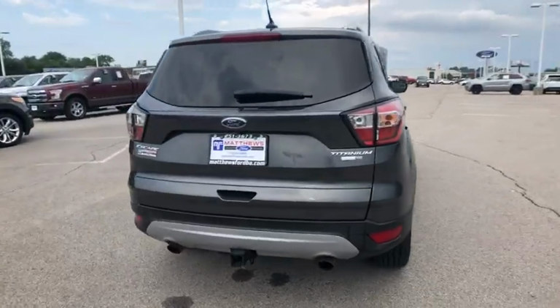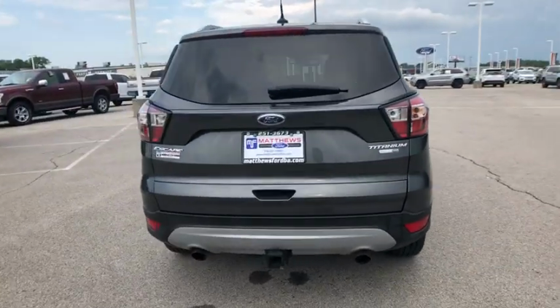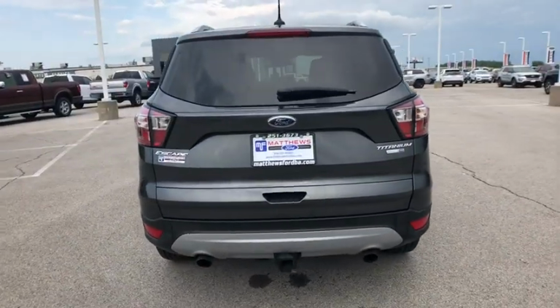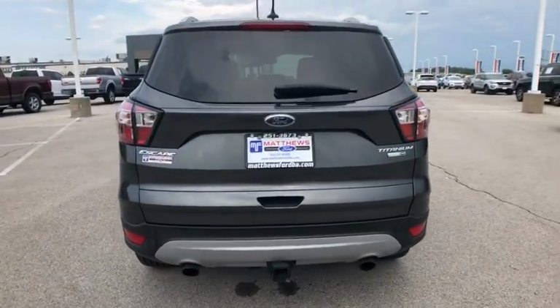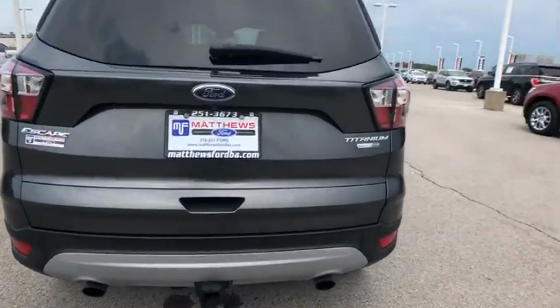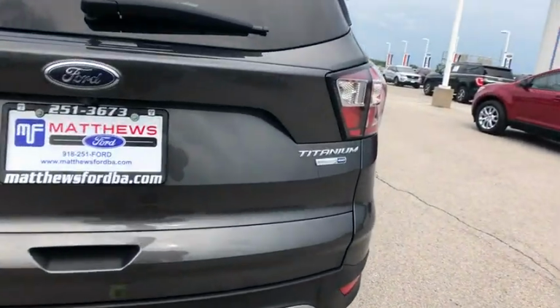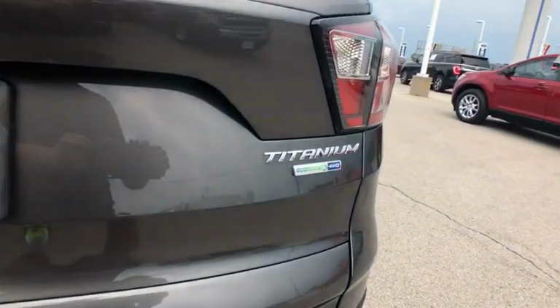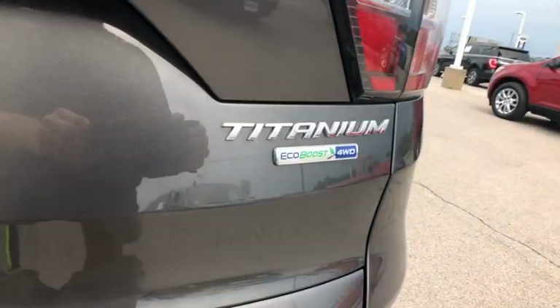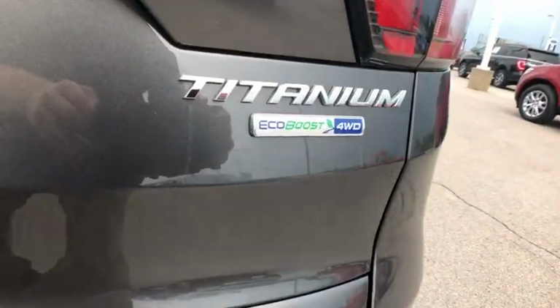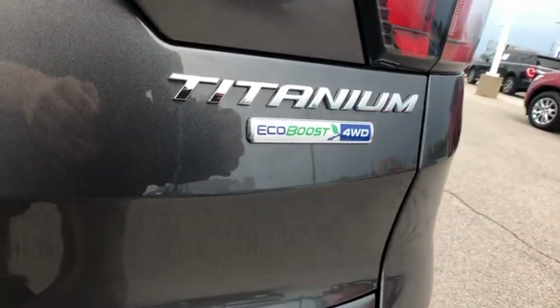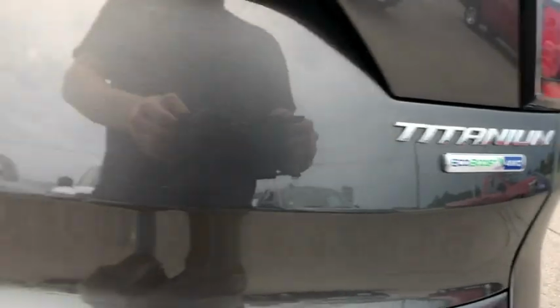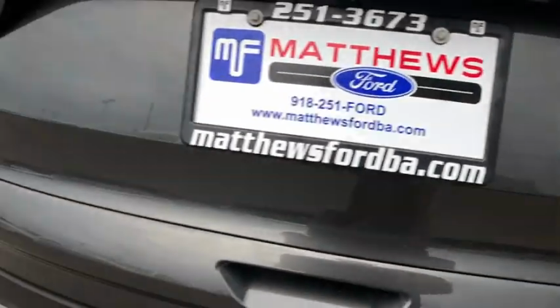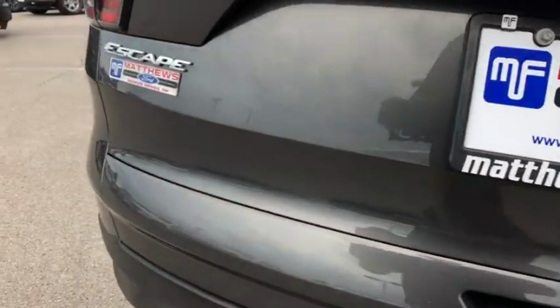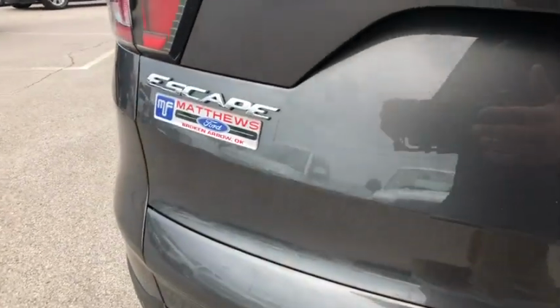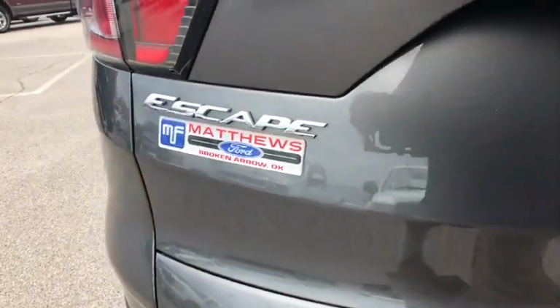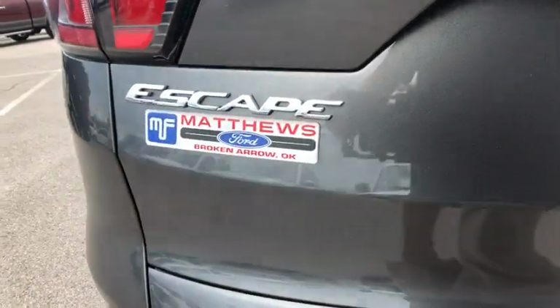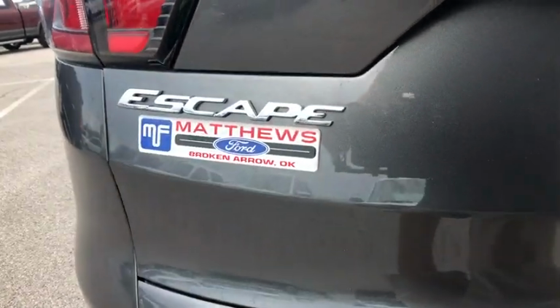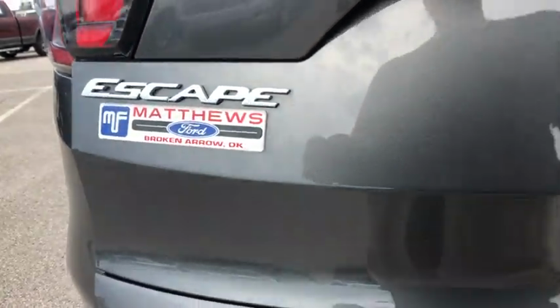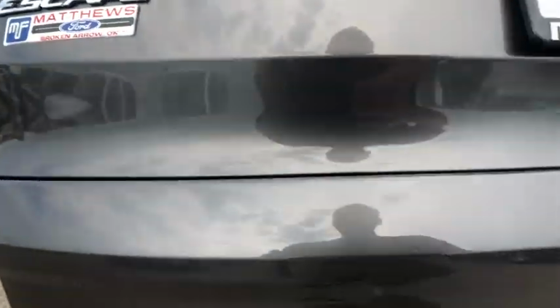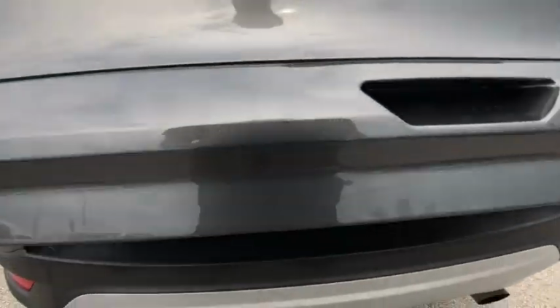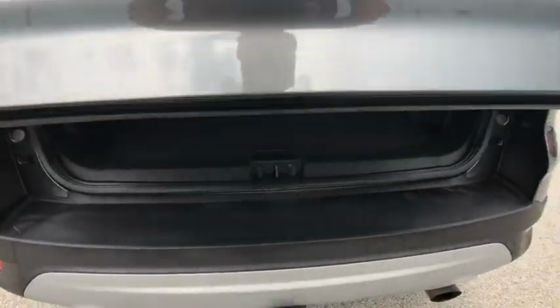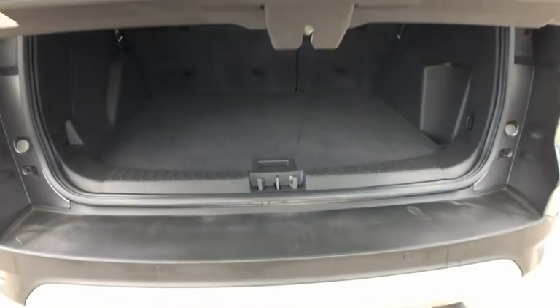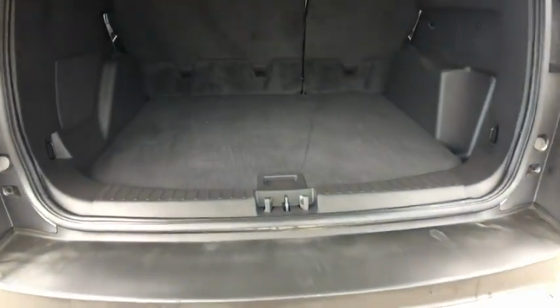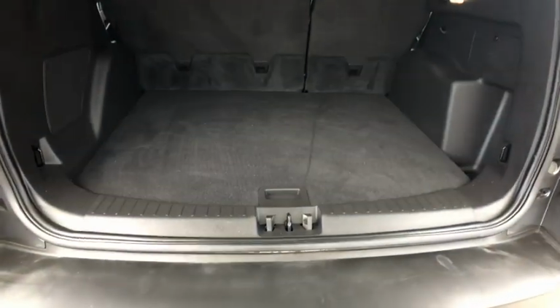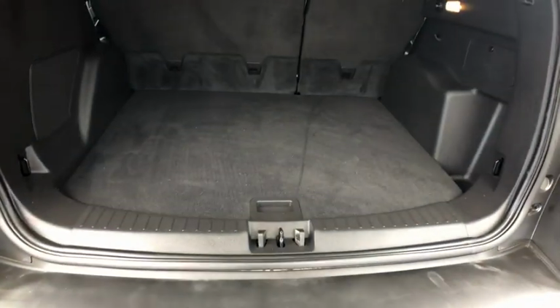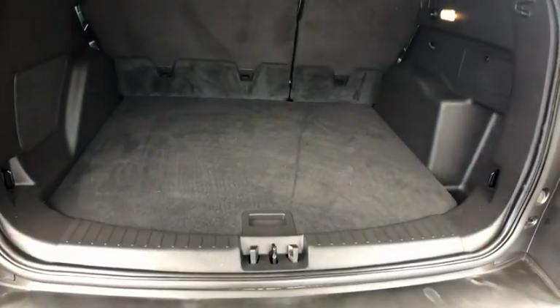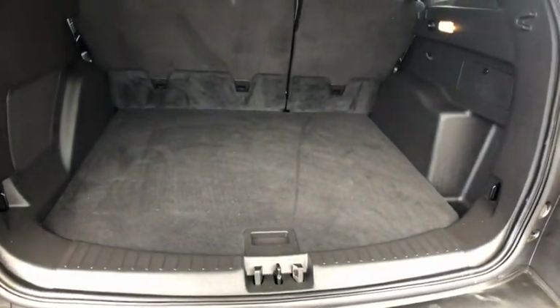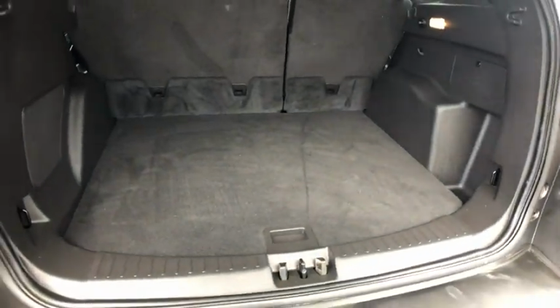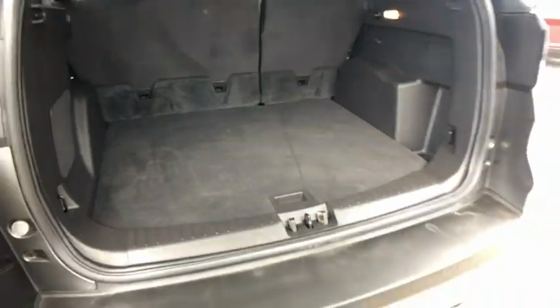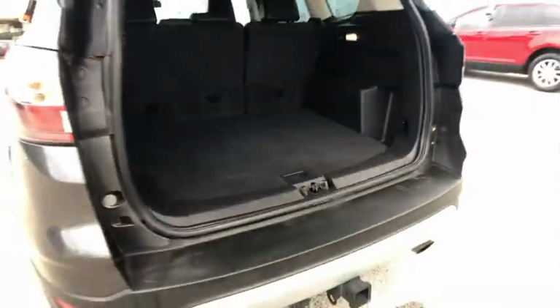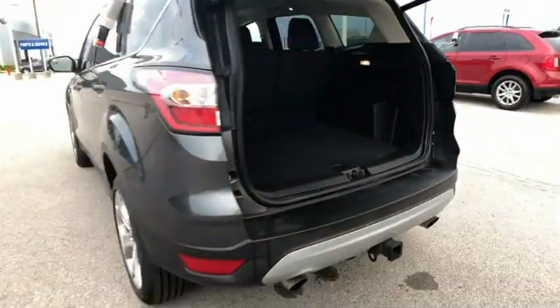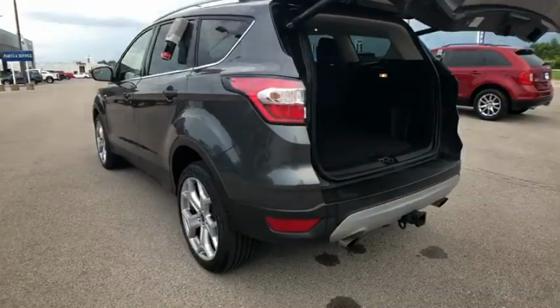Here are some of this vehicle's great options: backup camera, anti-lock braking system, power liftgate, steering wheel audio controls, stability control, traction control, keyless entry, navigation system, remote engine start, power passenger seat.